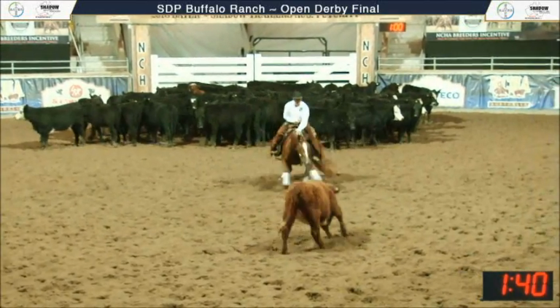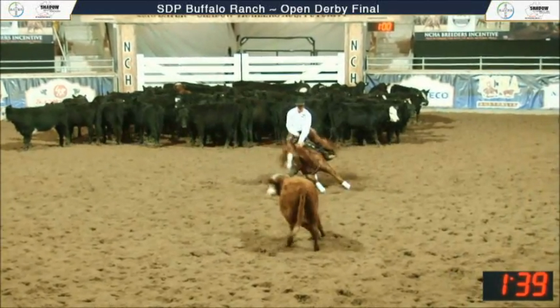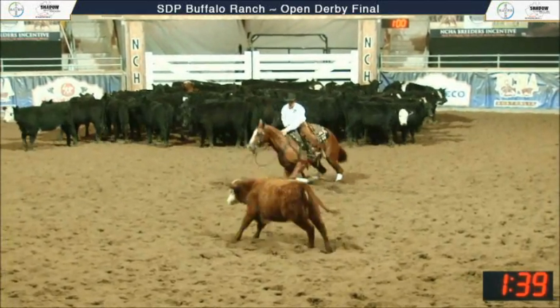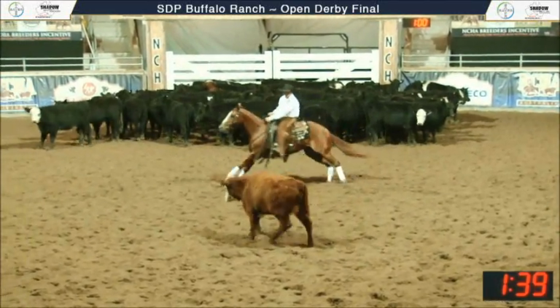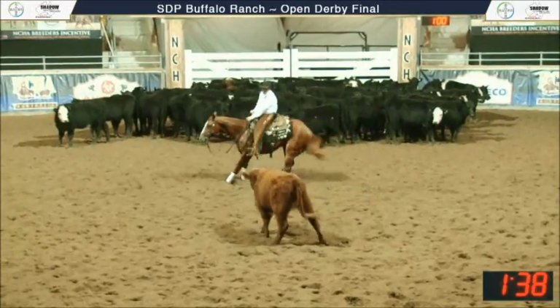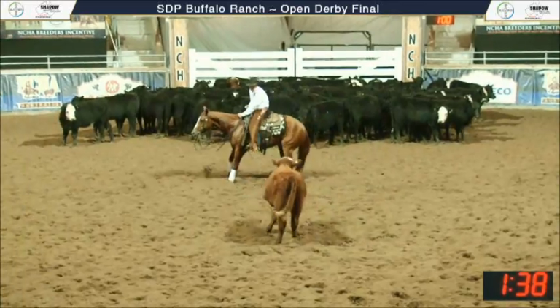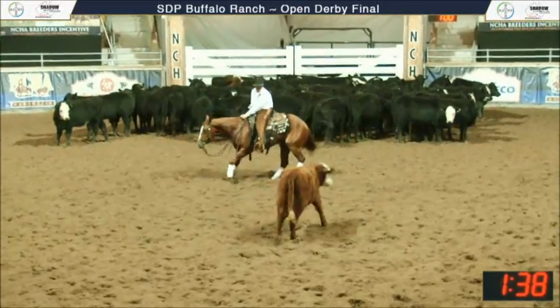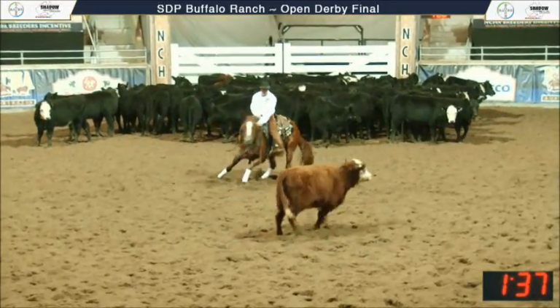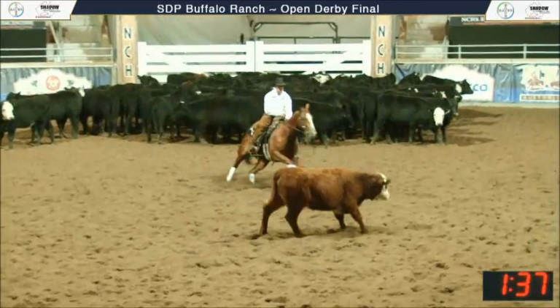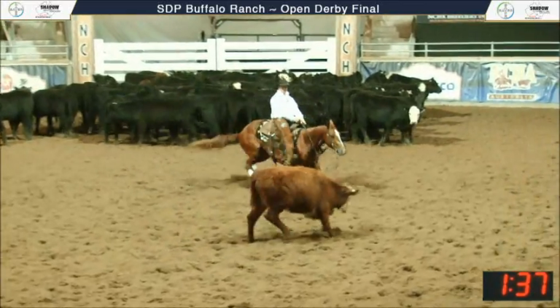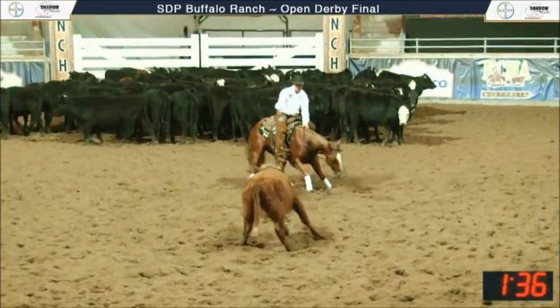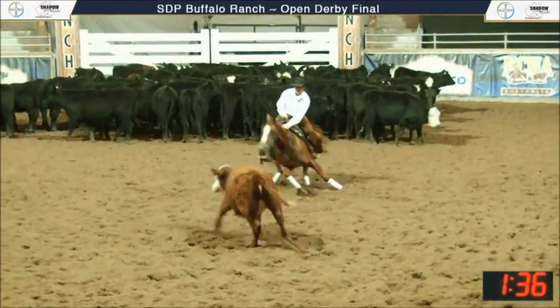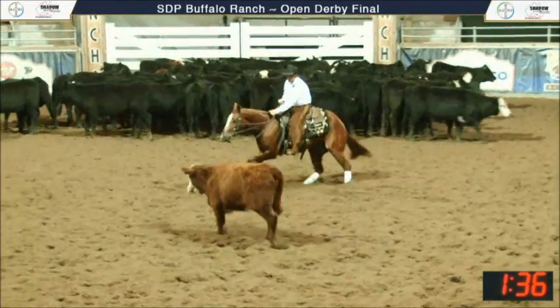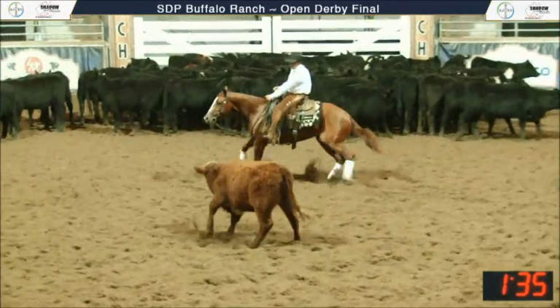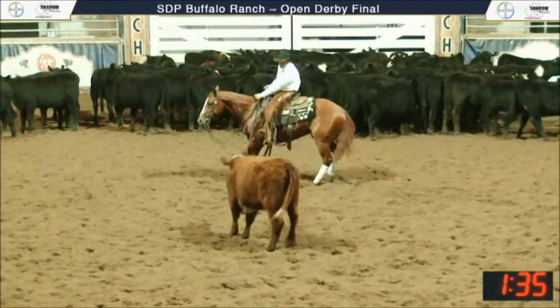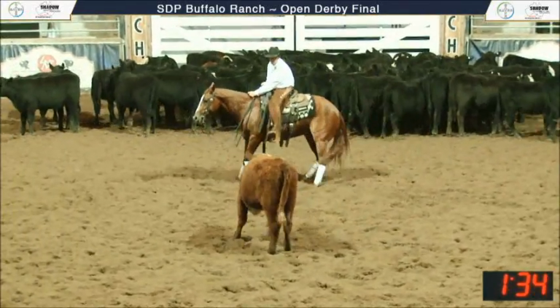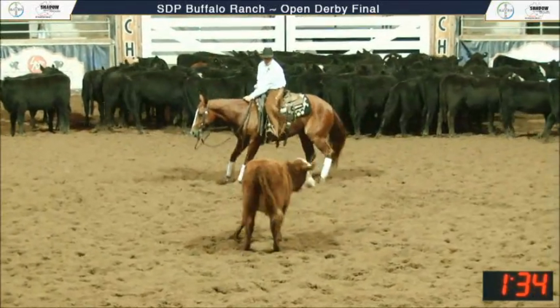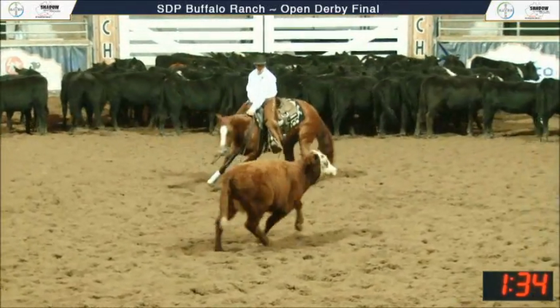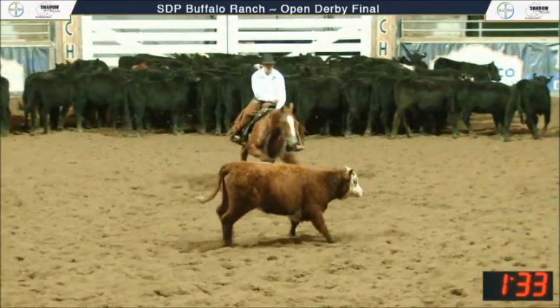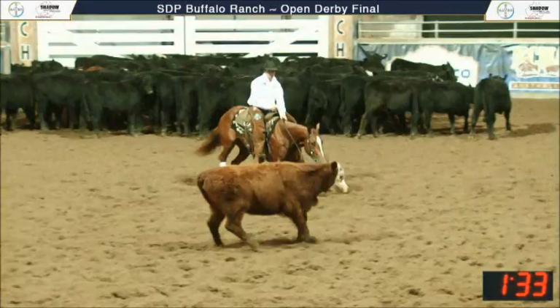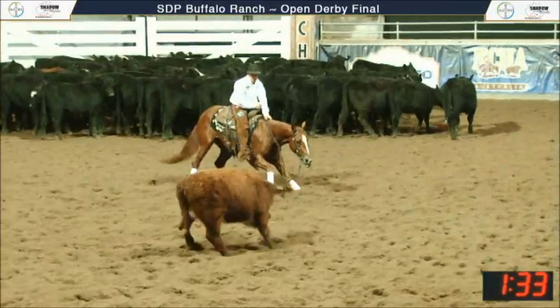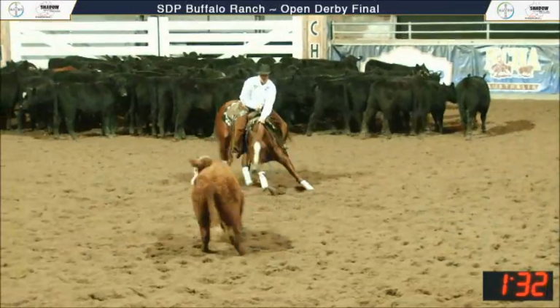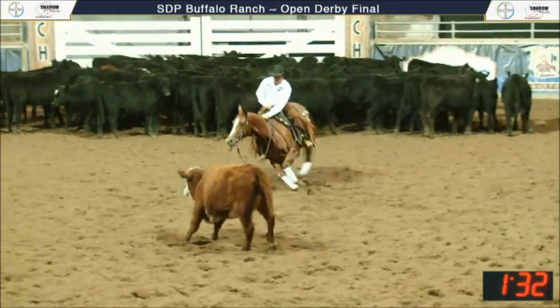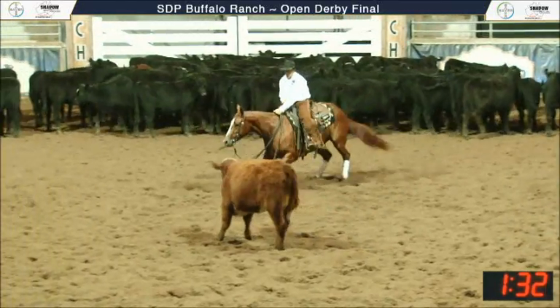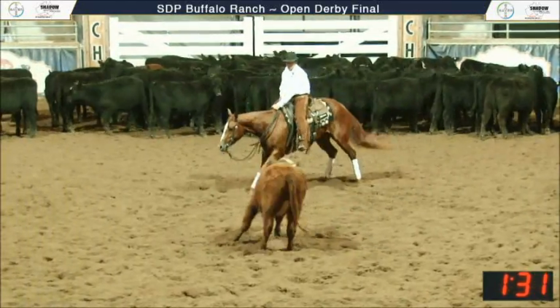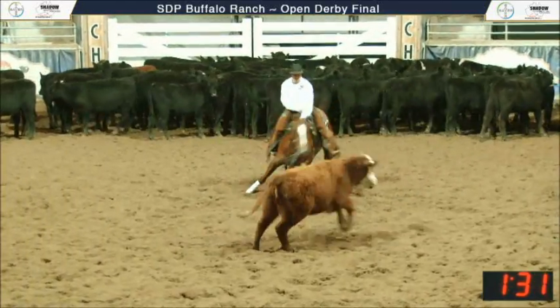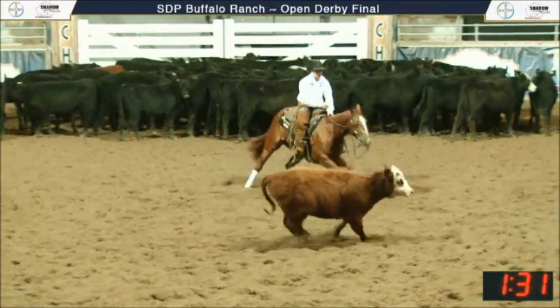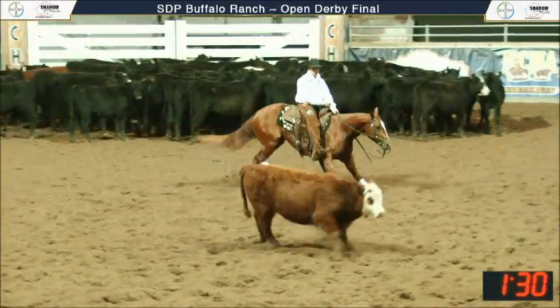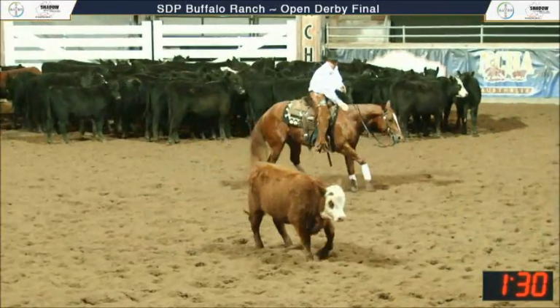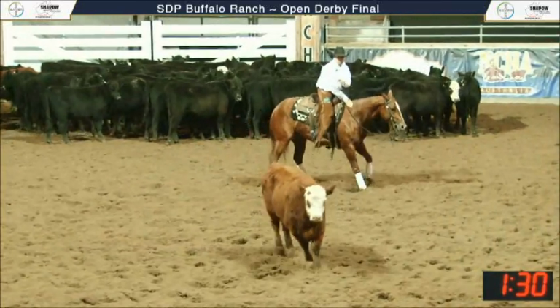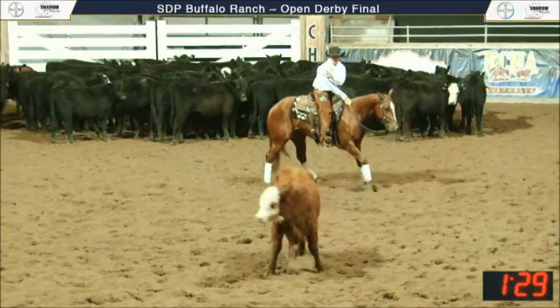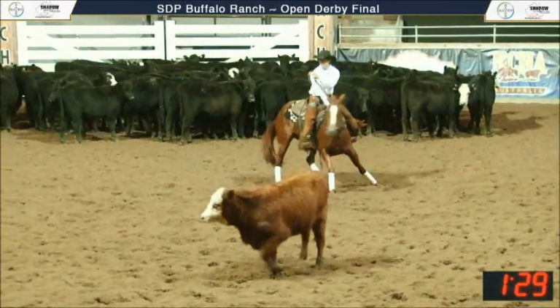He always gets a horse very clean across a cow and he's getting a really good job done here. Needs to stay up in there a little bit, but he's doing well though. Good shot.